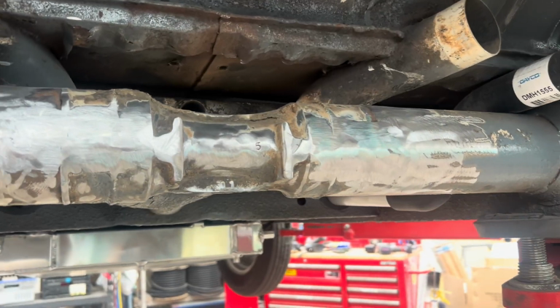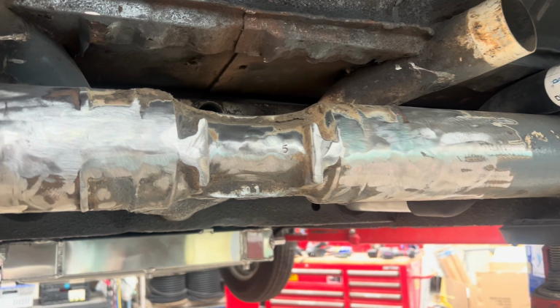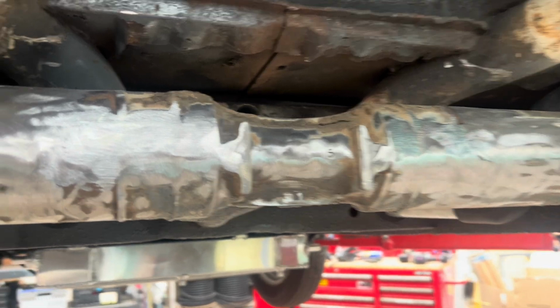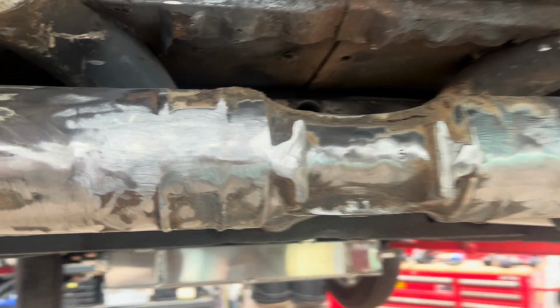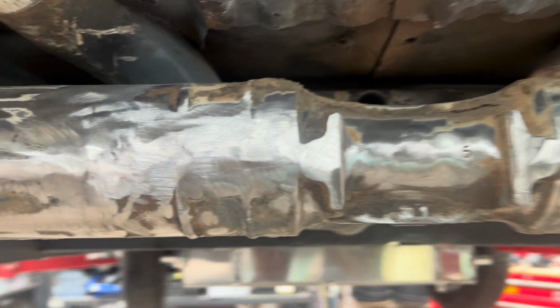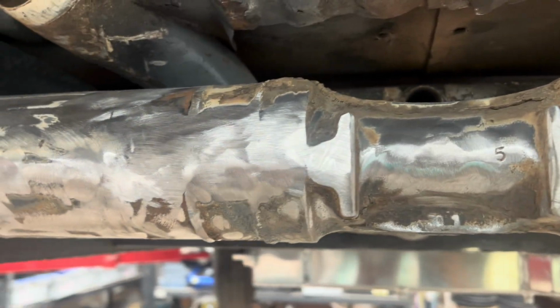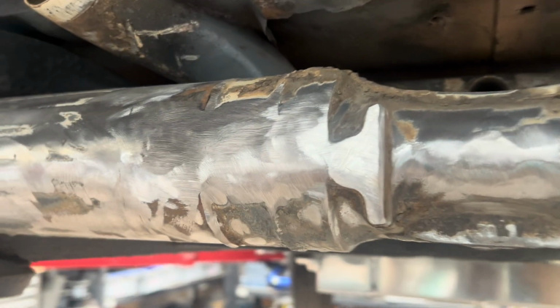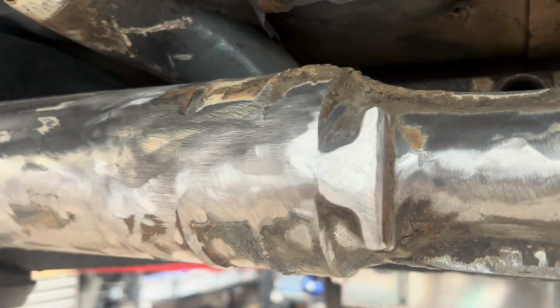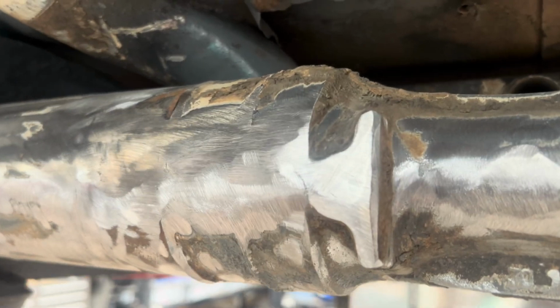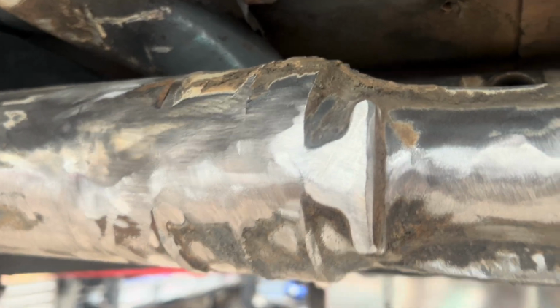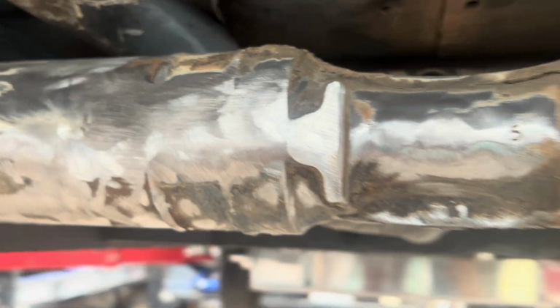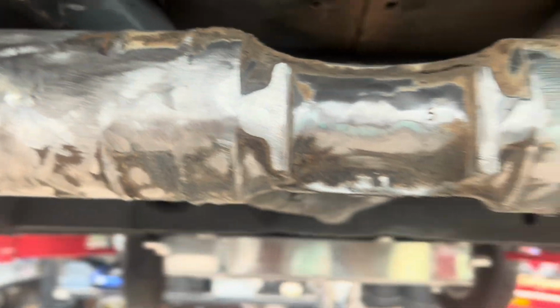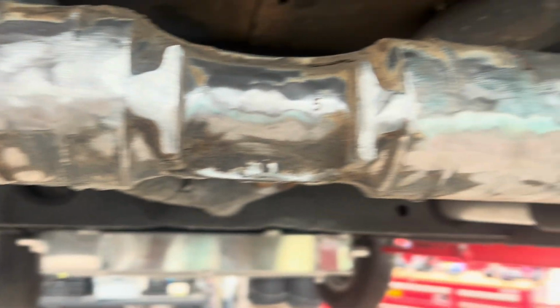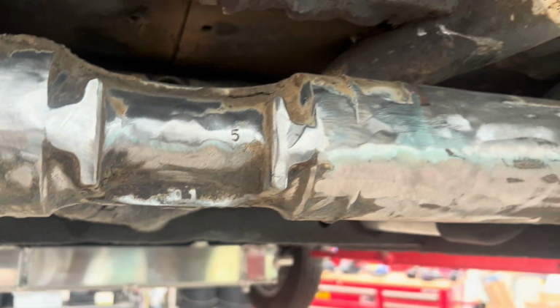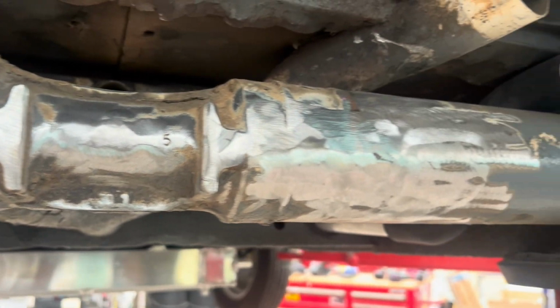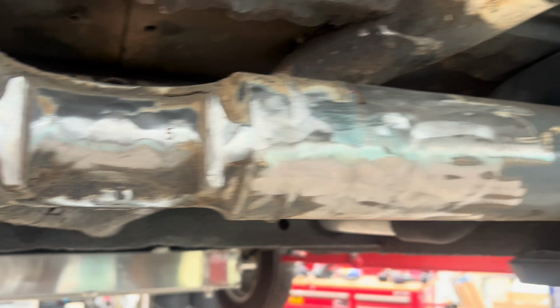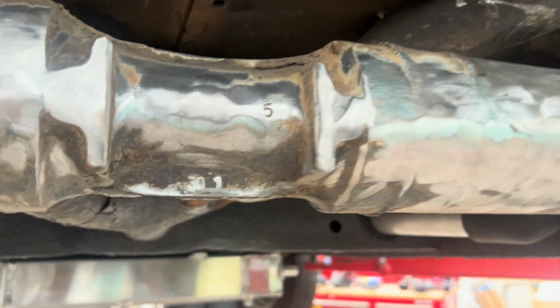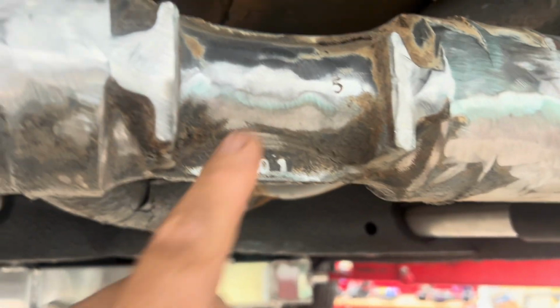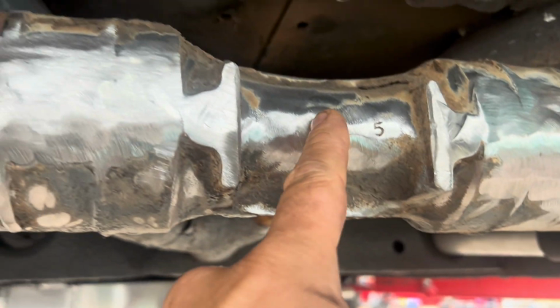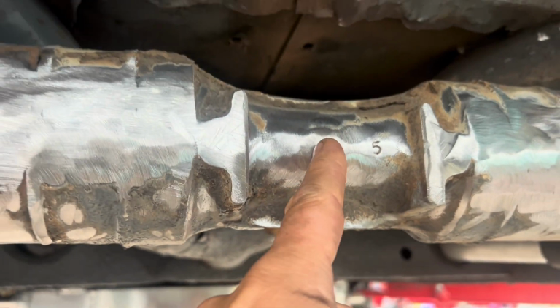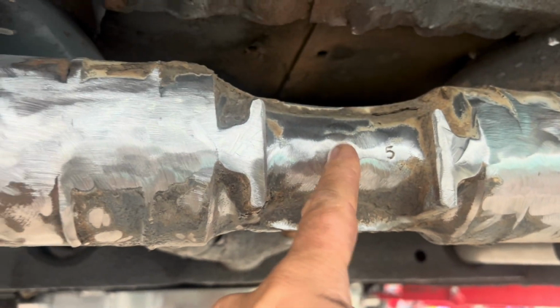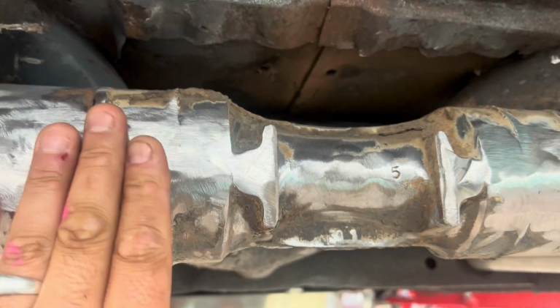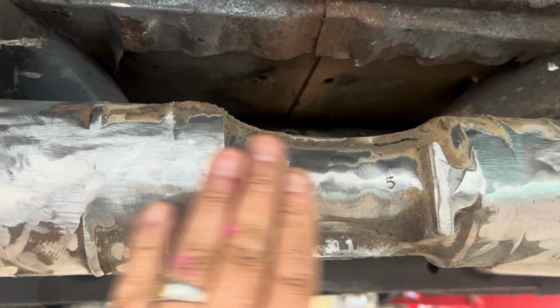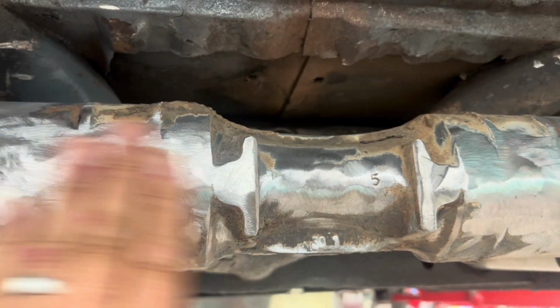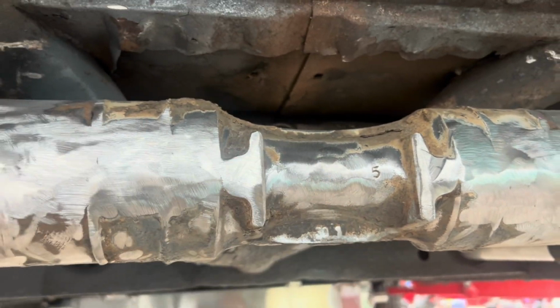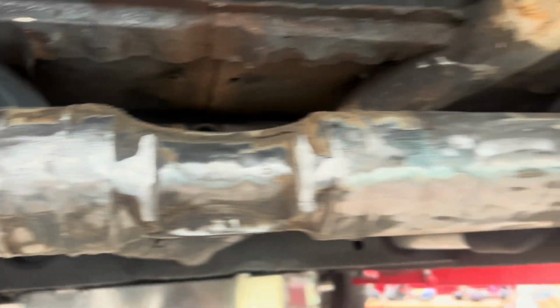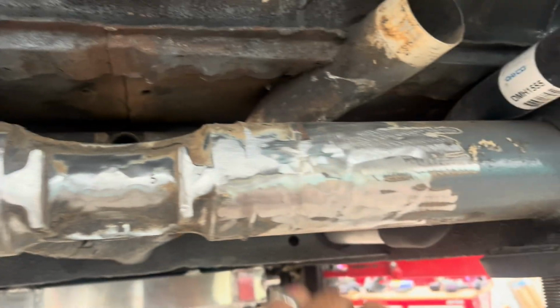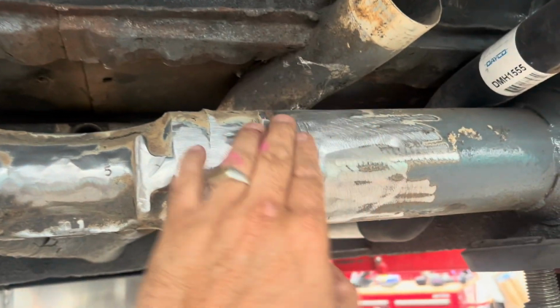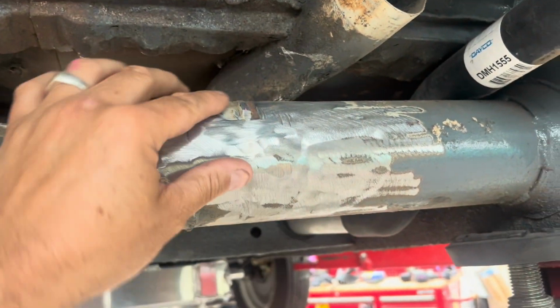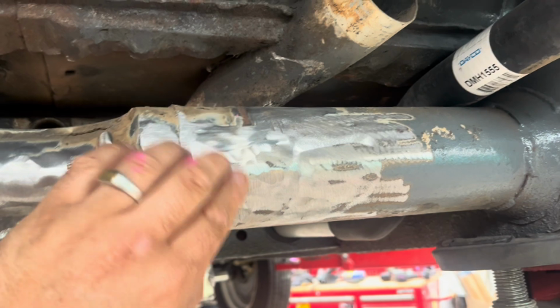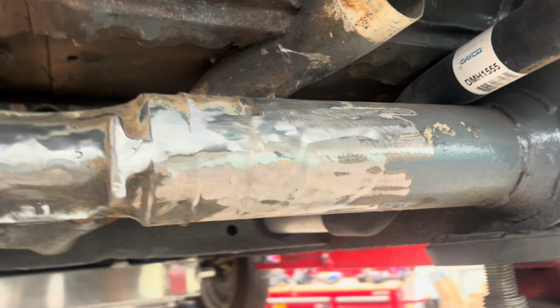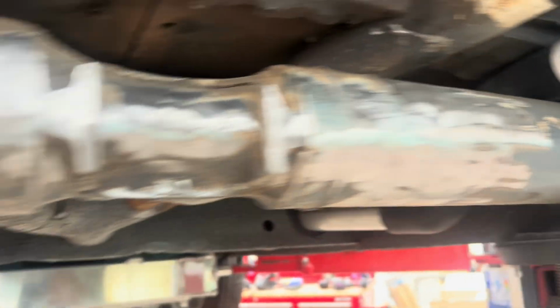So as you can see all of that is now ground flat. The knob's gone. These are flush. All this is flush where the frame horns were.